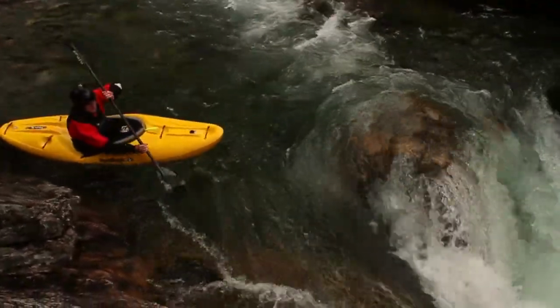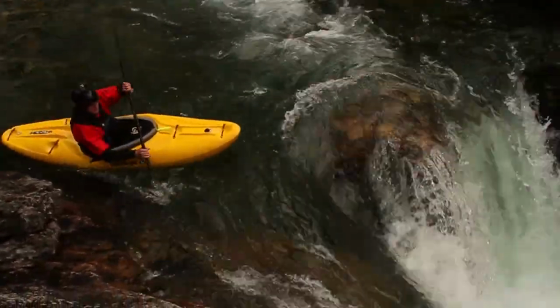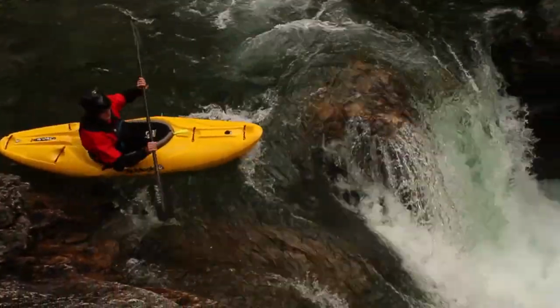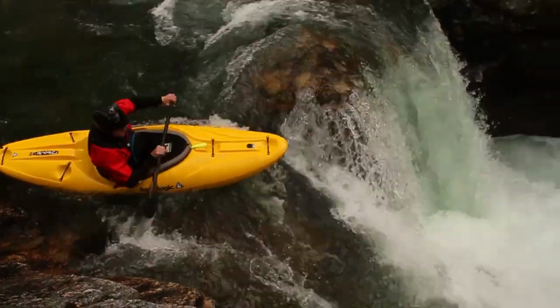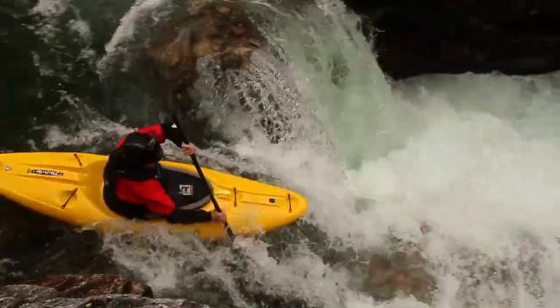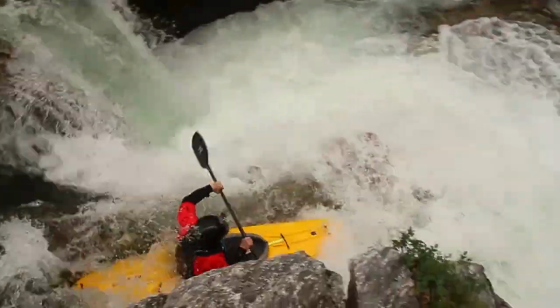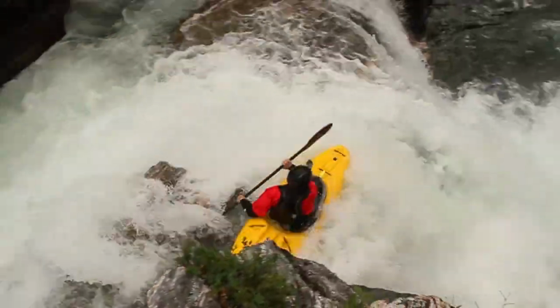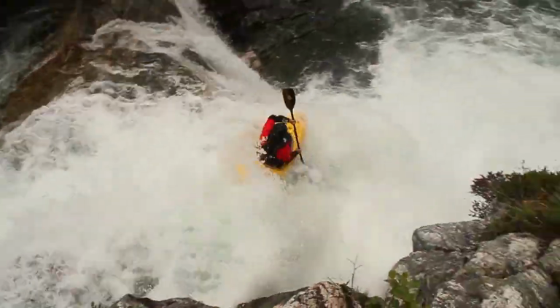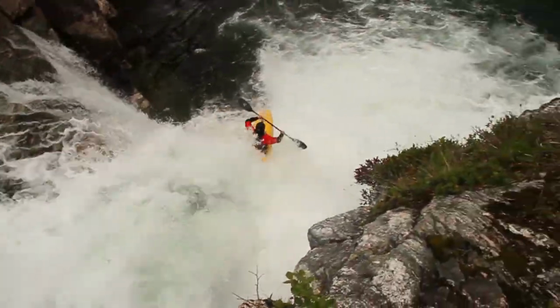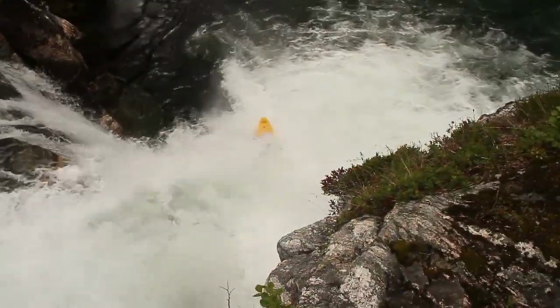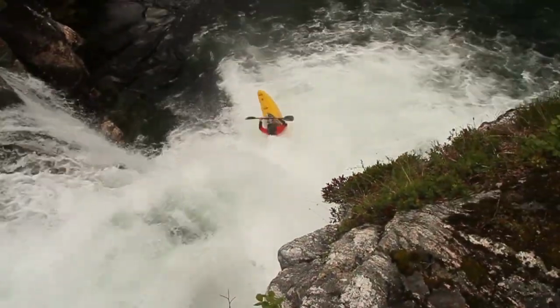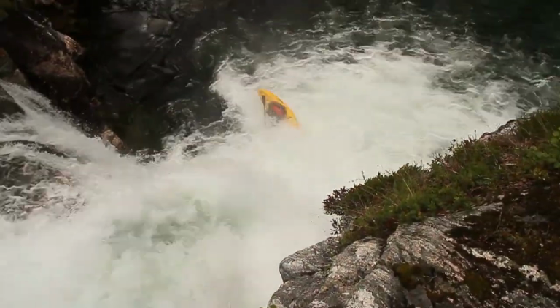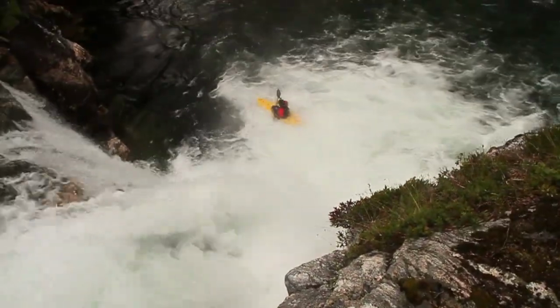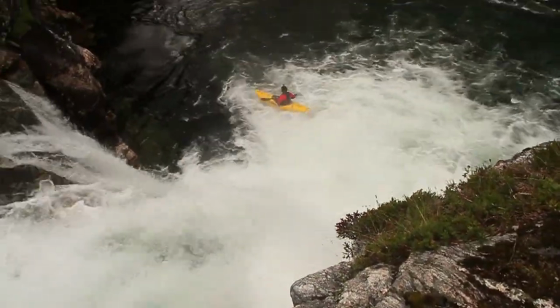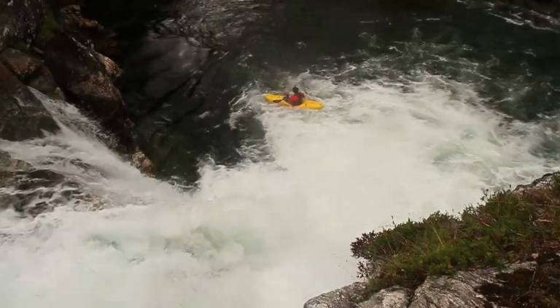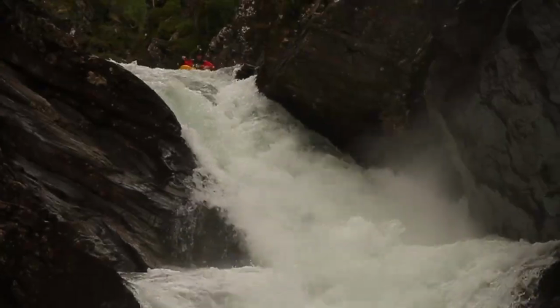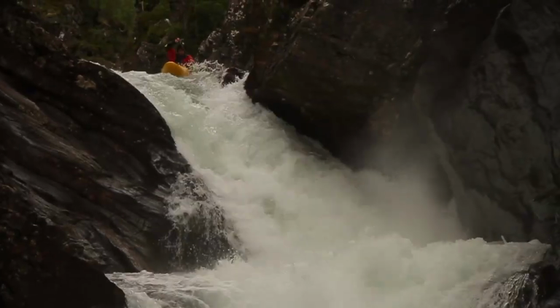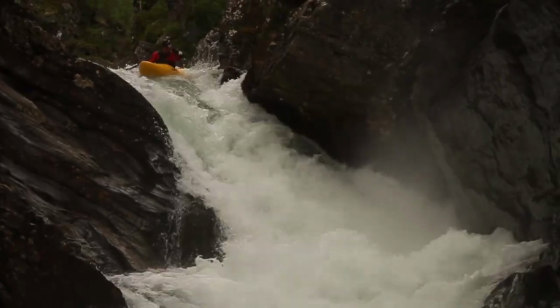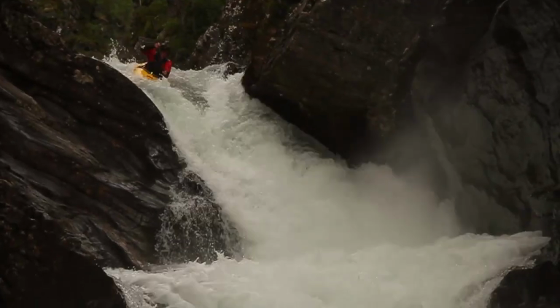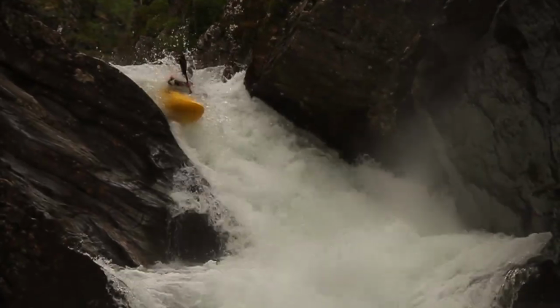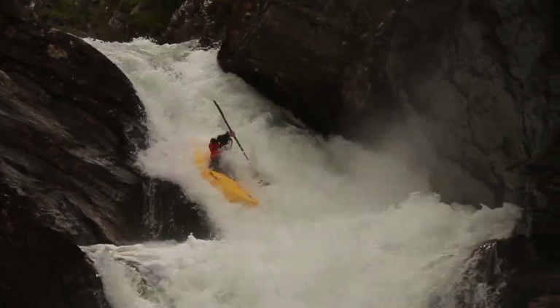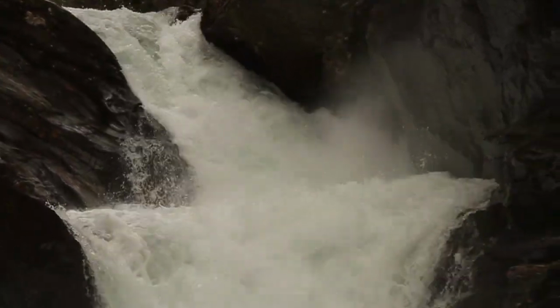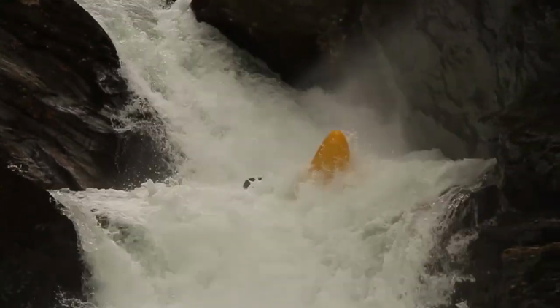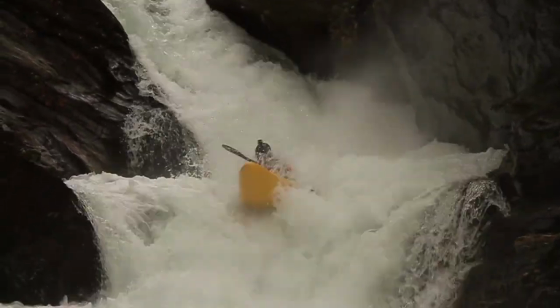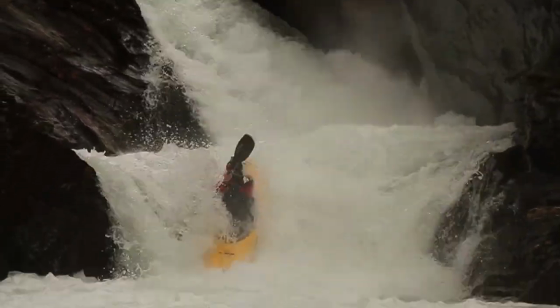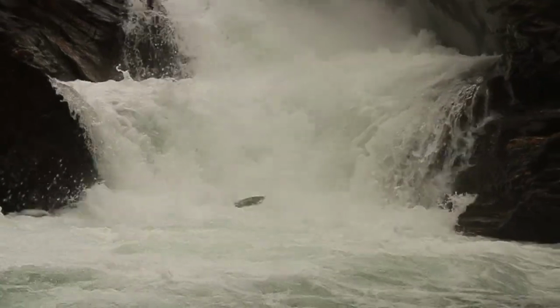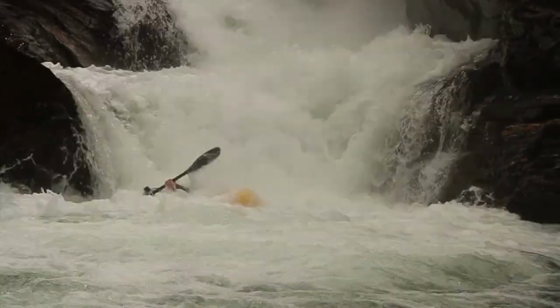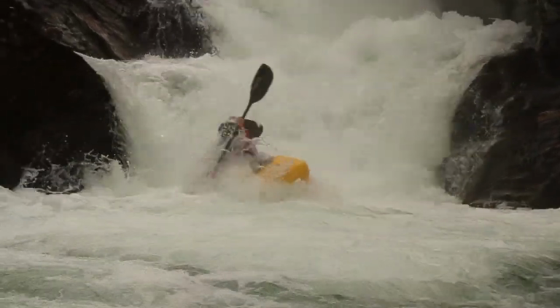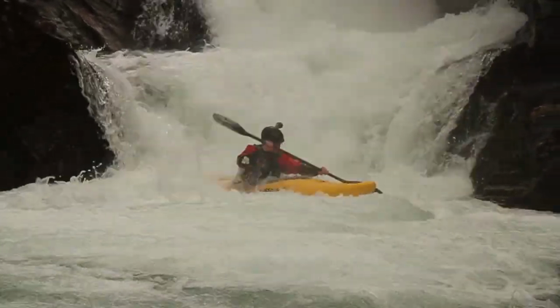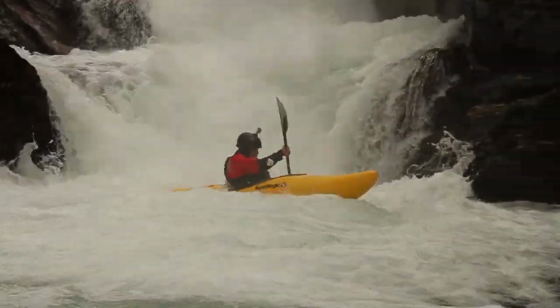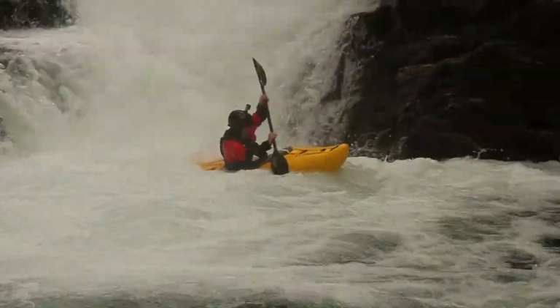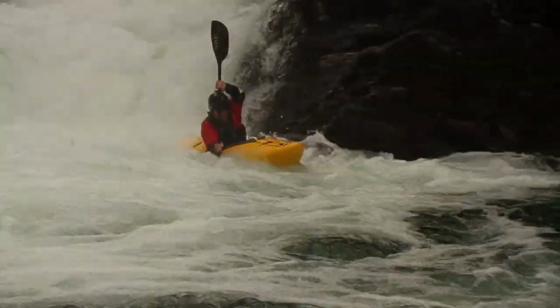This is the first big rapid you get to. It's this cool slide combination into a big boof — an awesome drop. And you have the Must Run, which is a slide into a big hole, come through and then through this little weir hole. It's a tough move, but it's good to go.